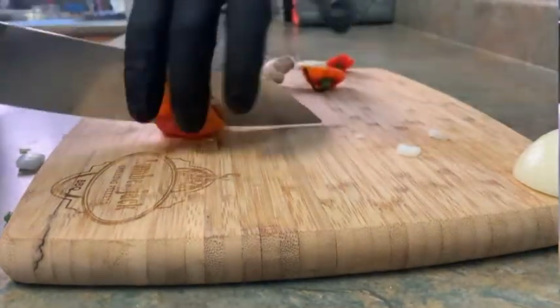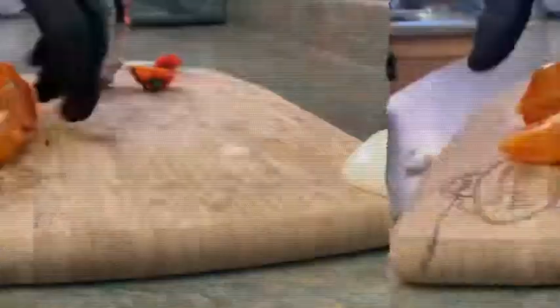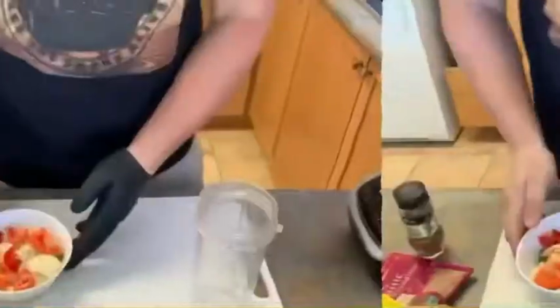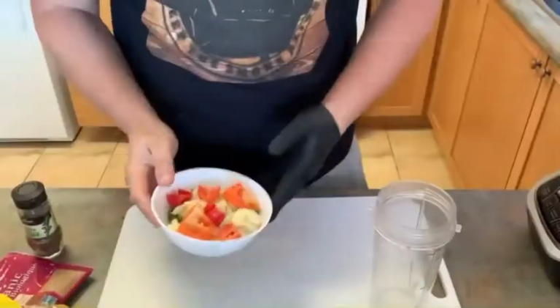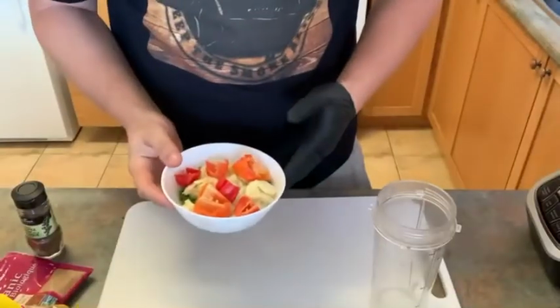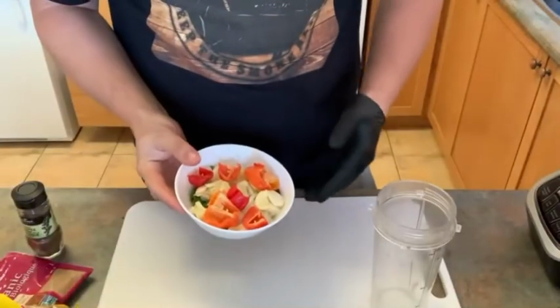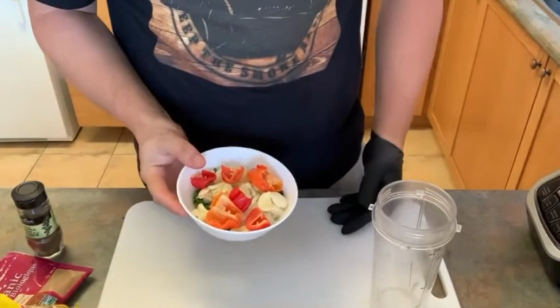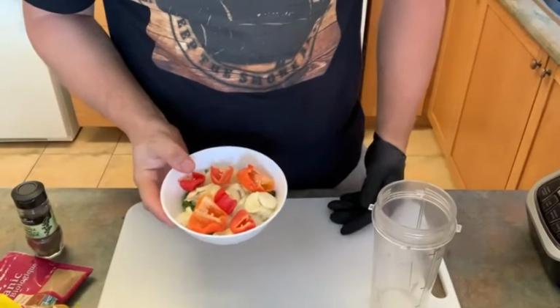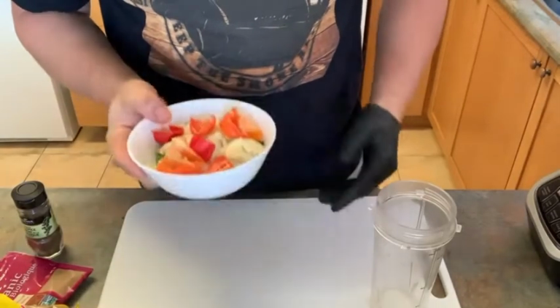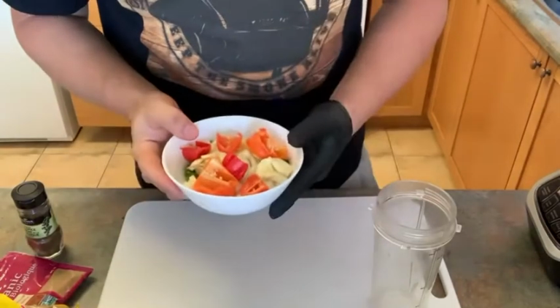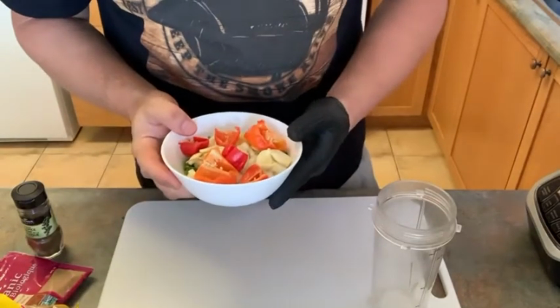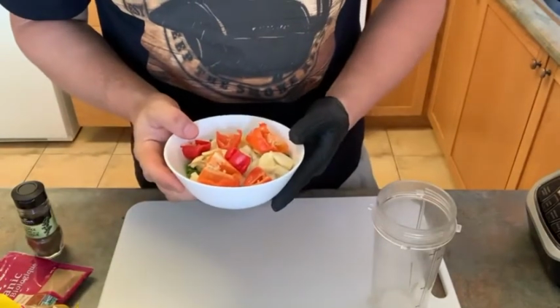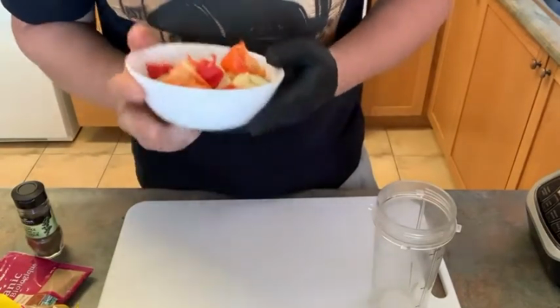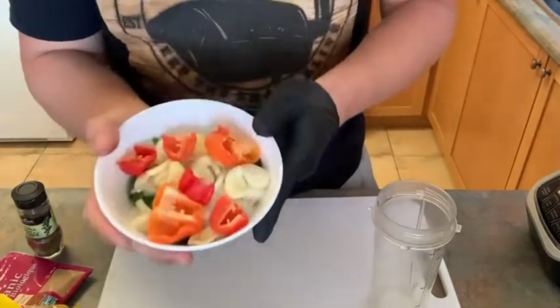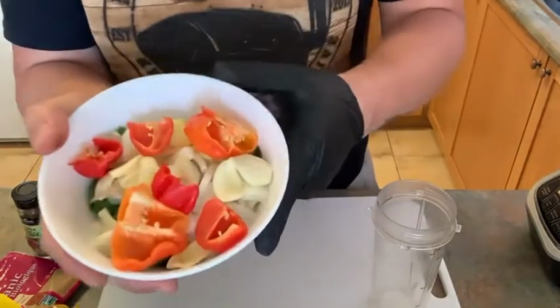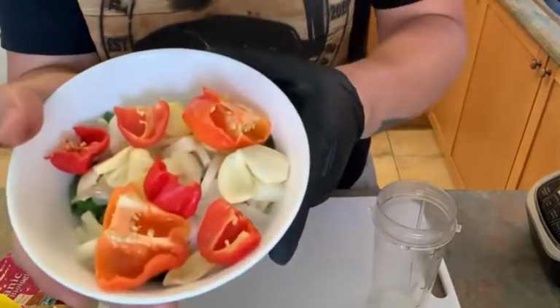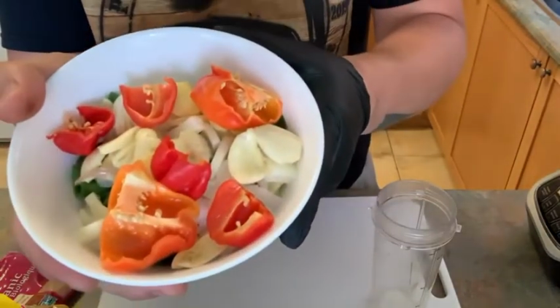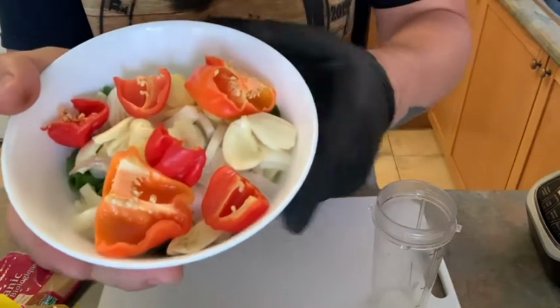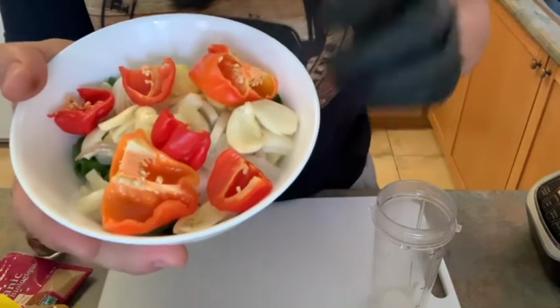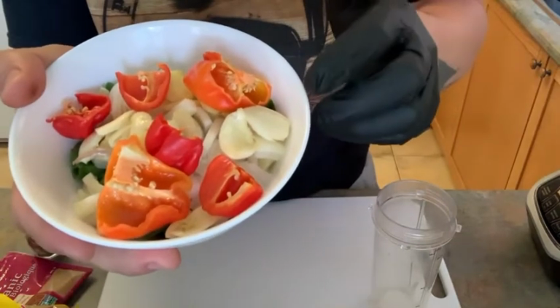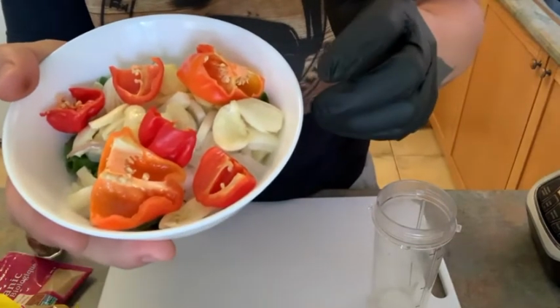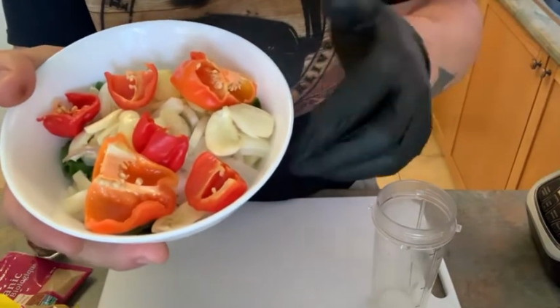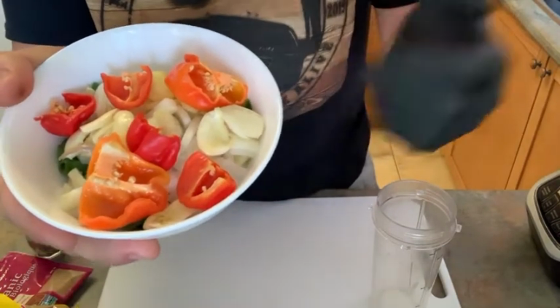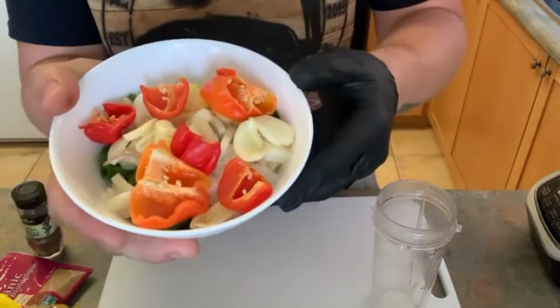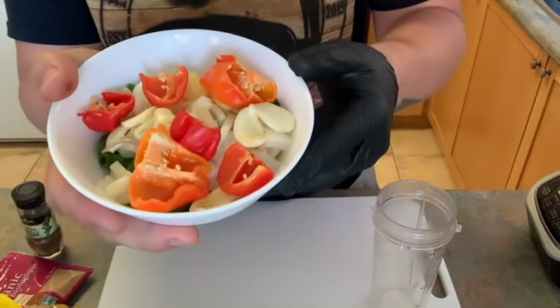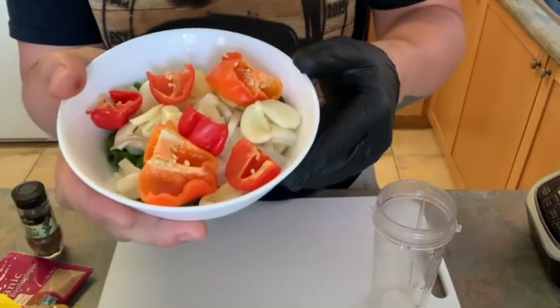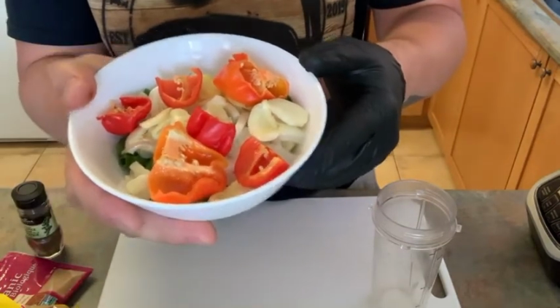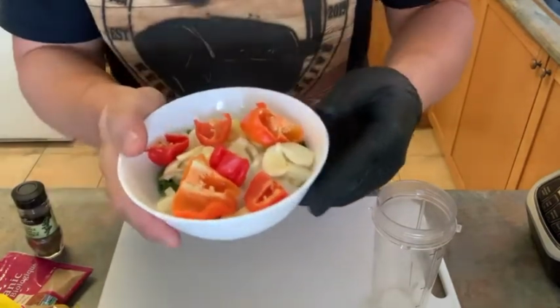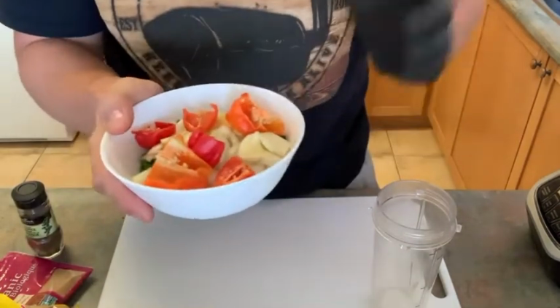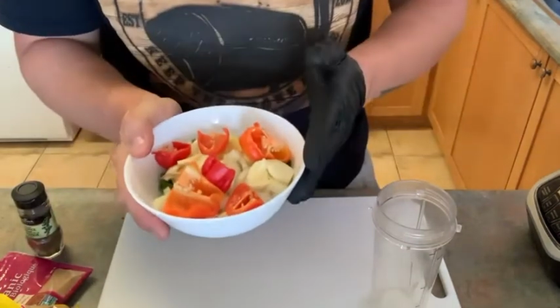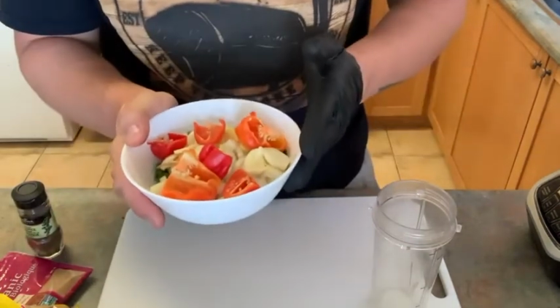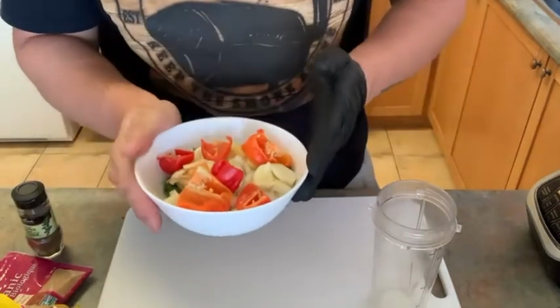All right everybody, let's break right into this marinade — jerk marinade. Now here is all the veg. You've seen me chop this up in my nifty little veg chopping montage that I put before this.